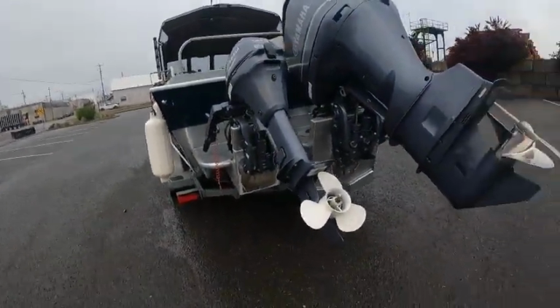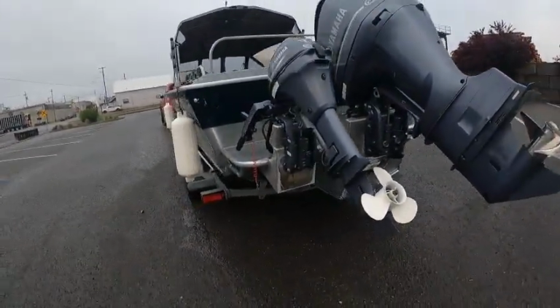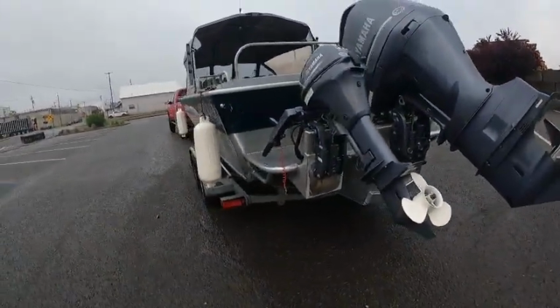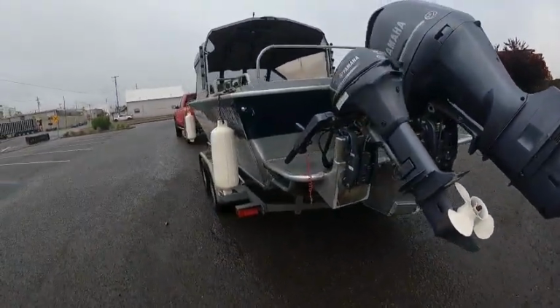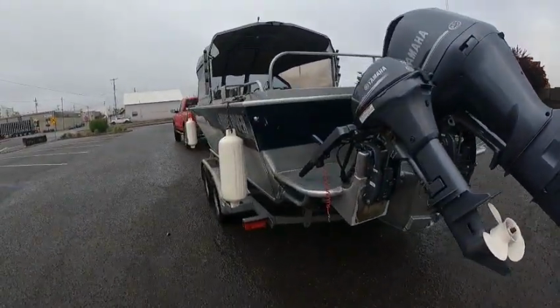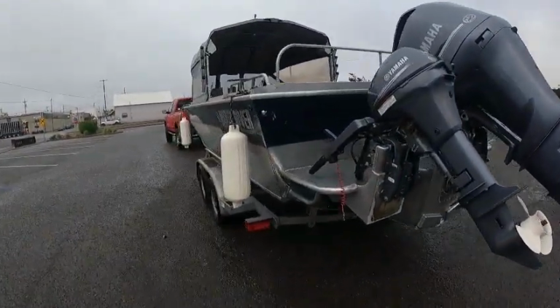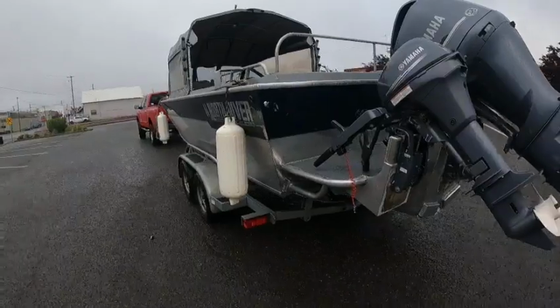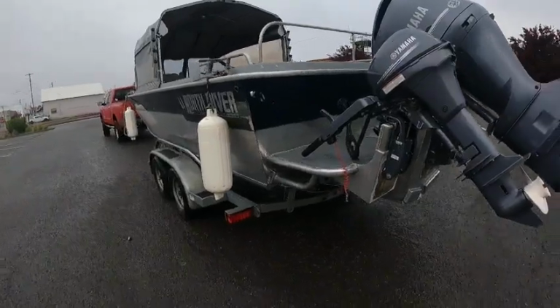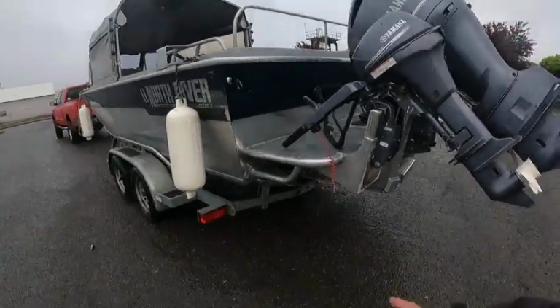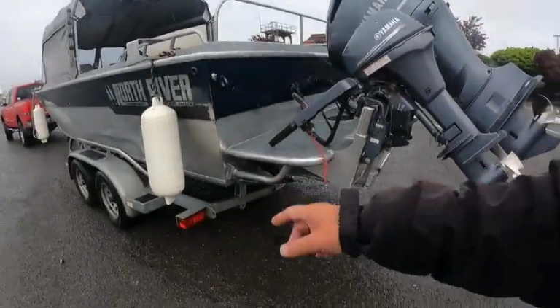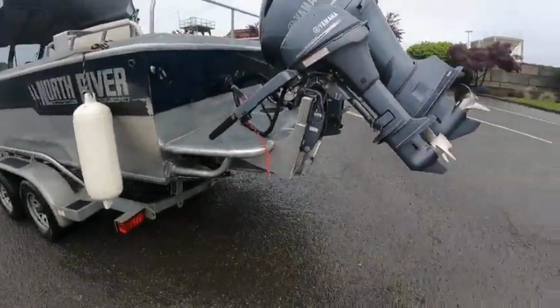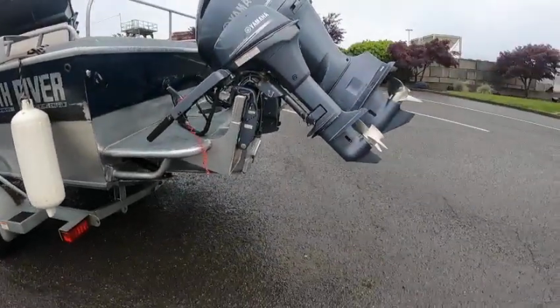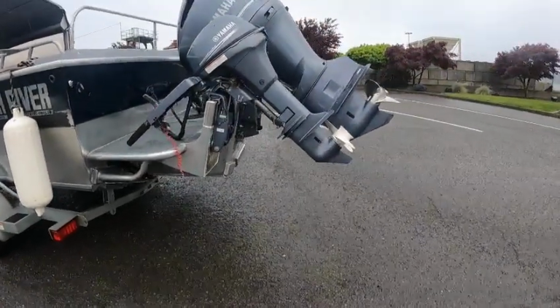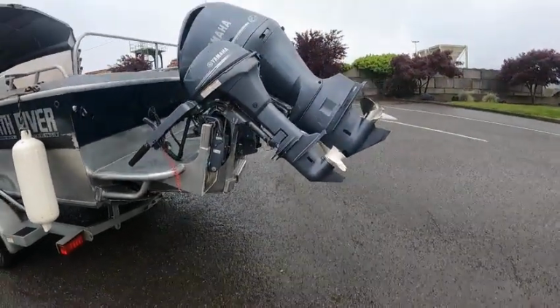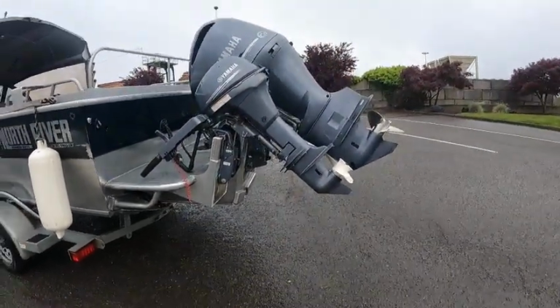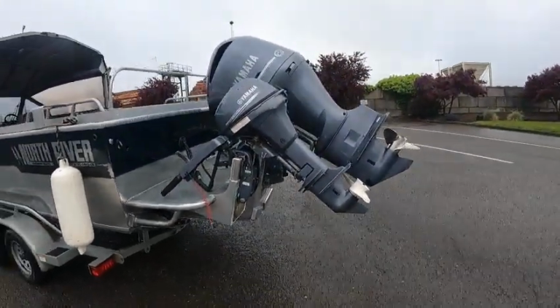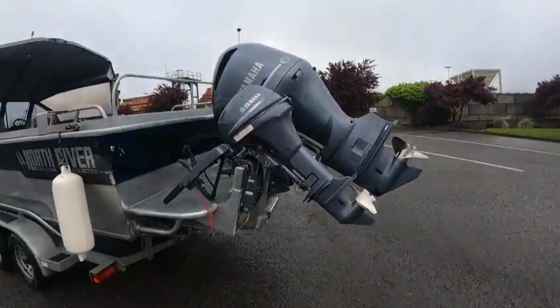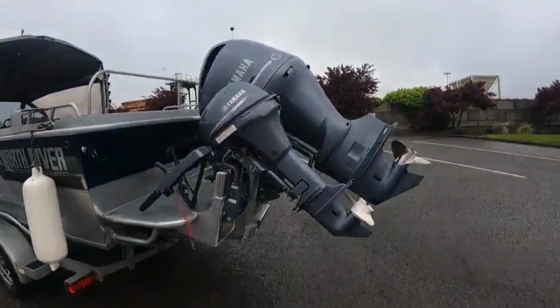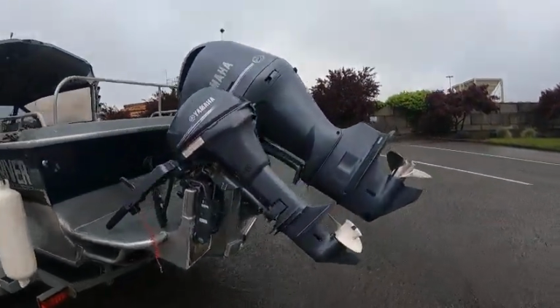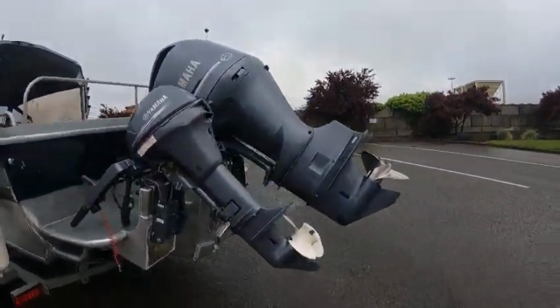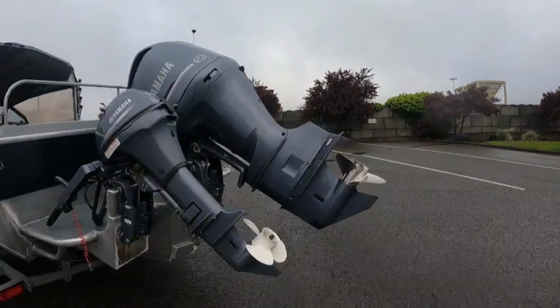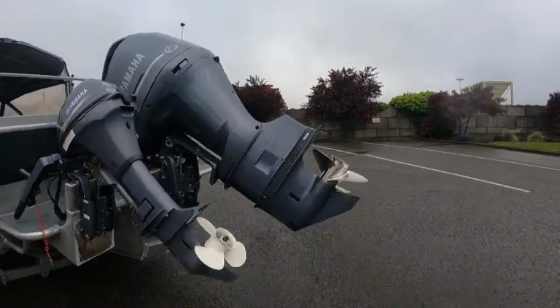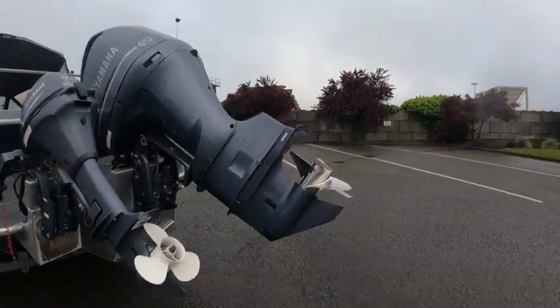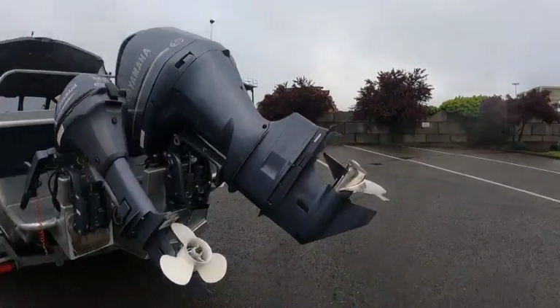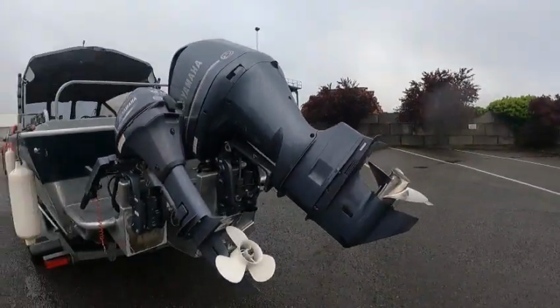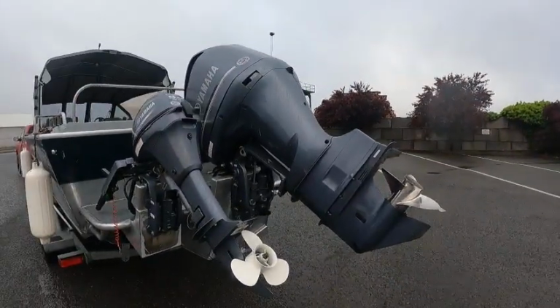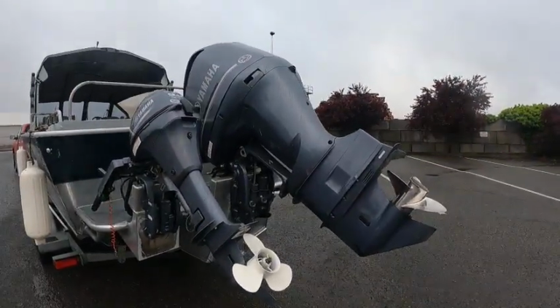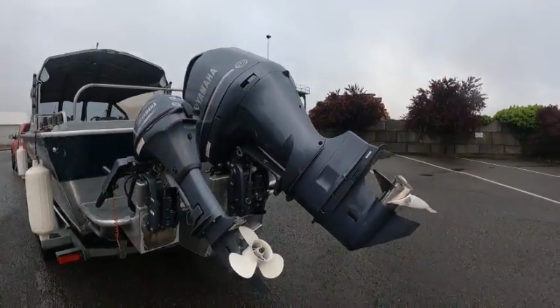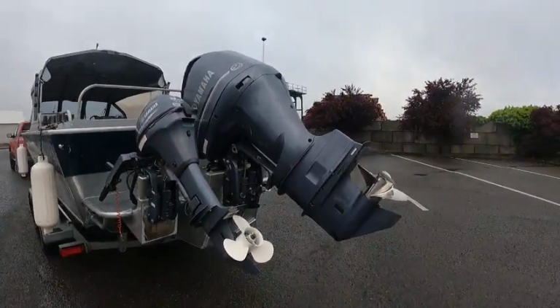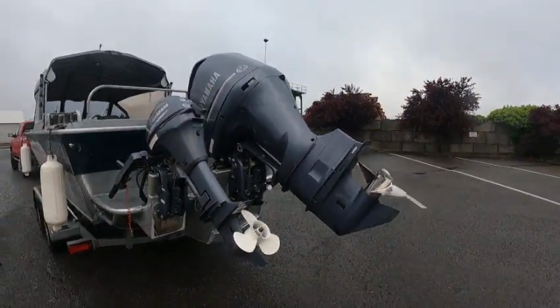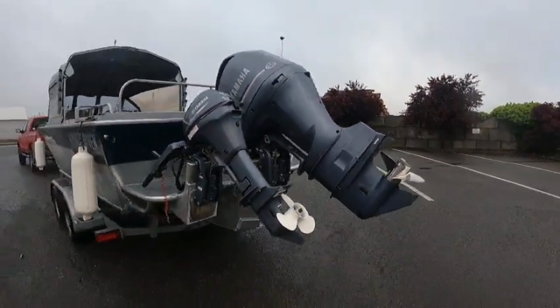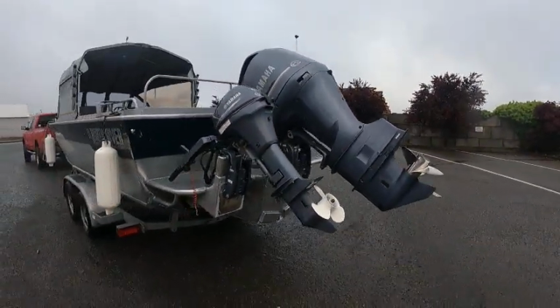Going to go out and check it out, make sure it runs good. Trim tabs, use my drain plug. Yamaha — you can't beat them. Total saltwater protected, the only one really that doesn't plaster saltwater and paint them white.